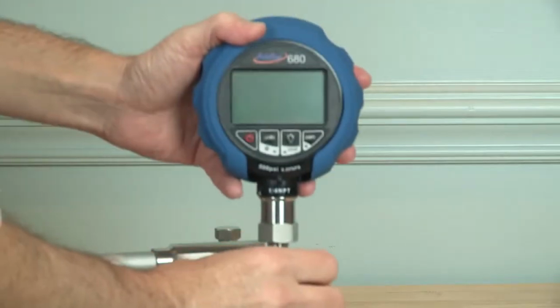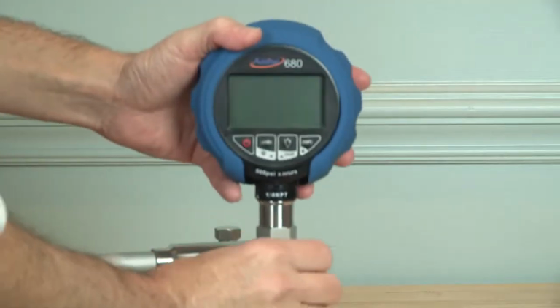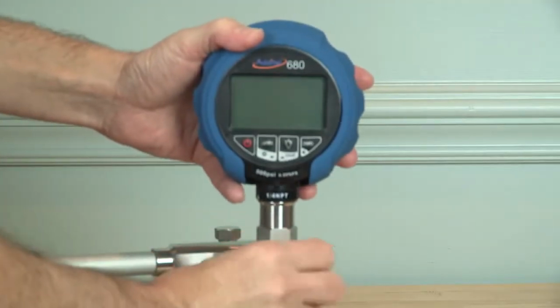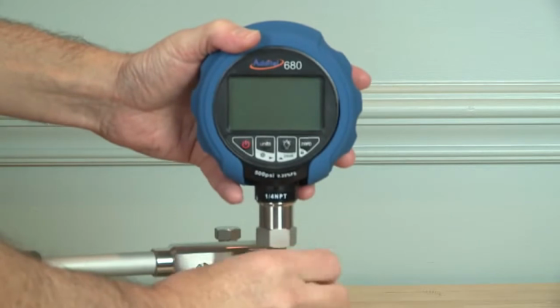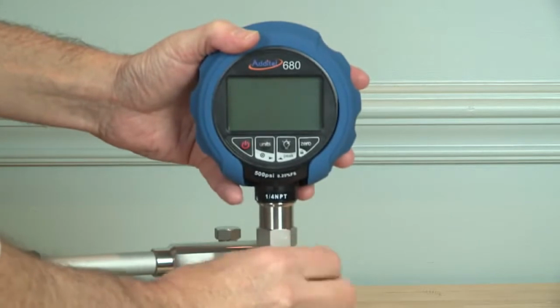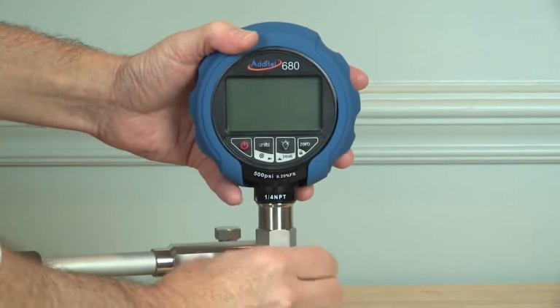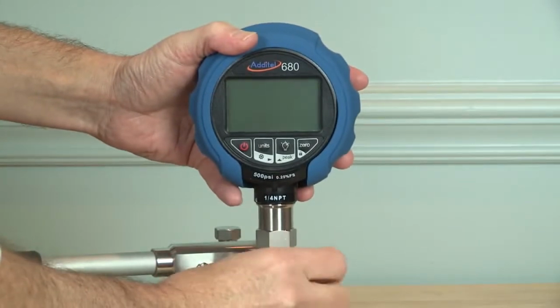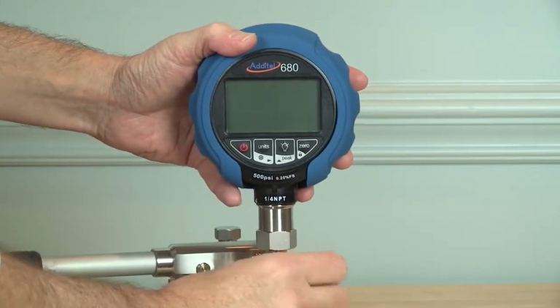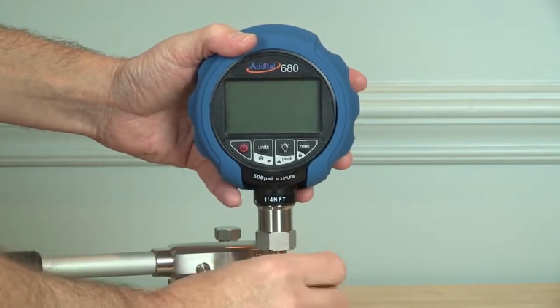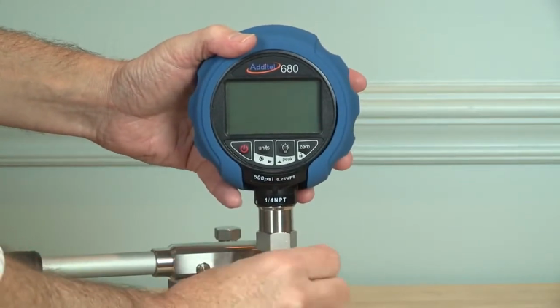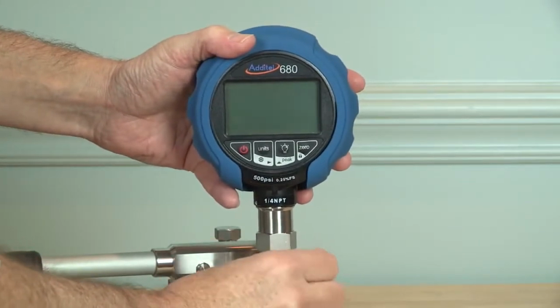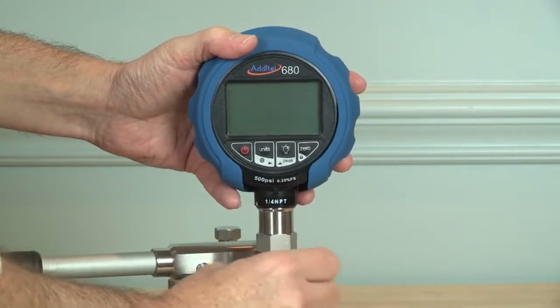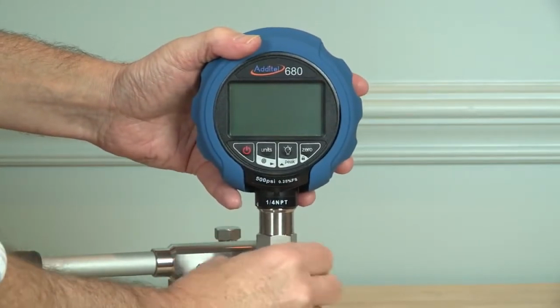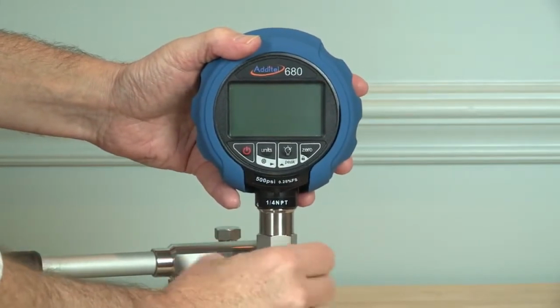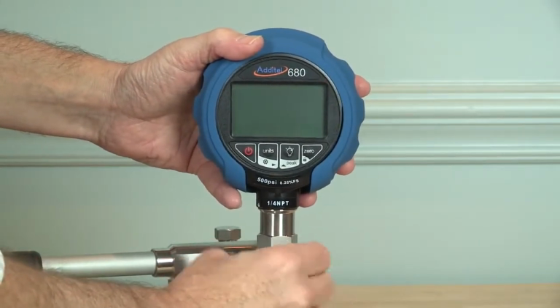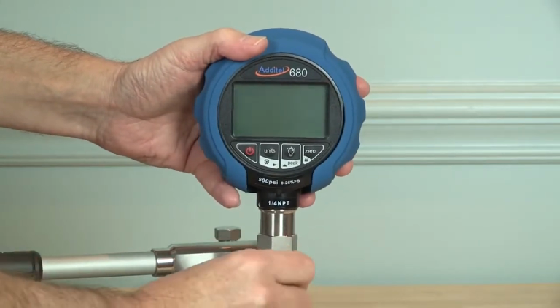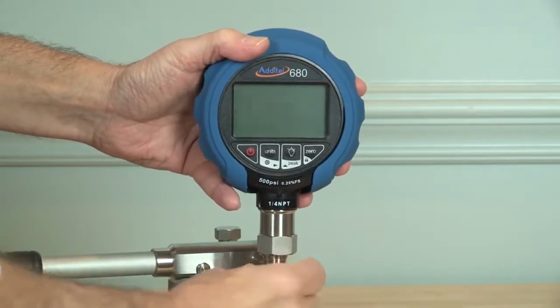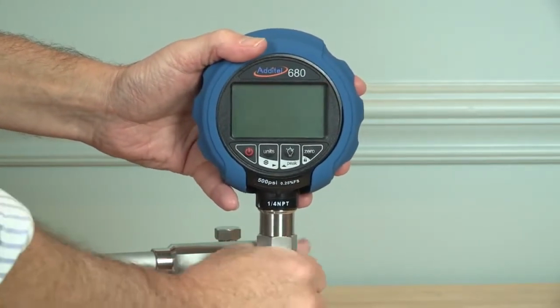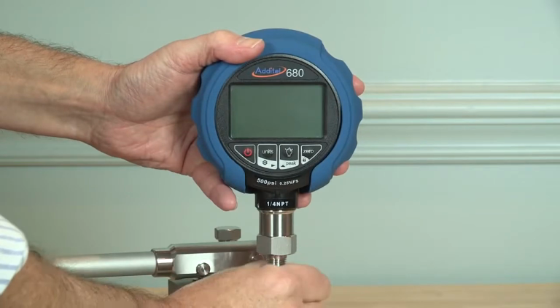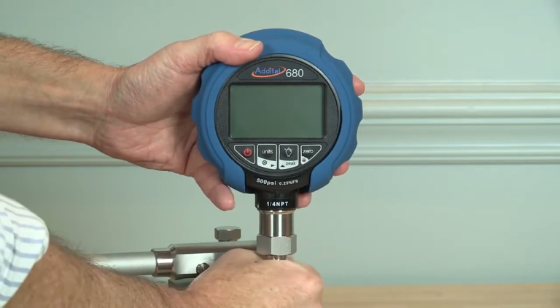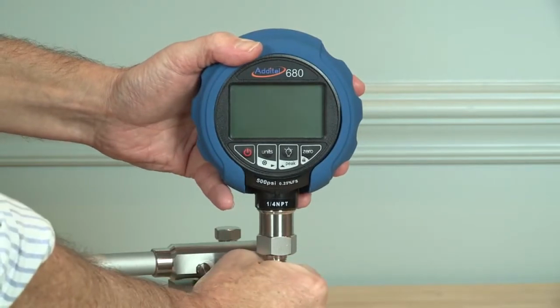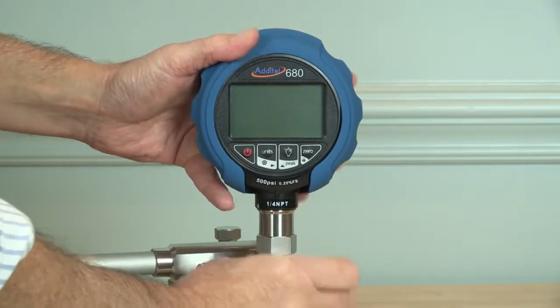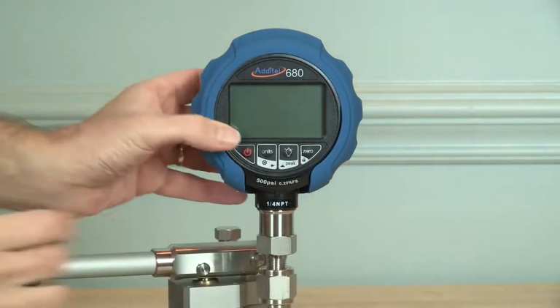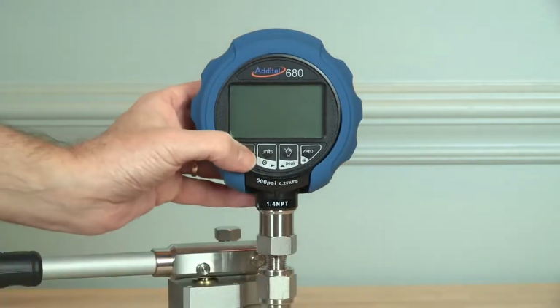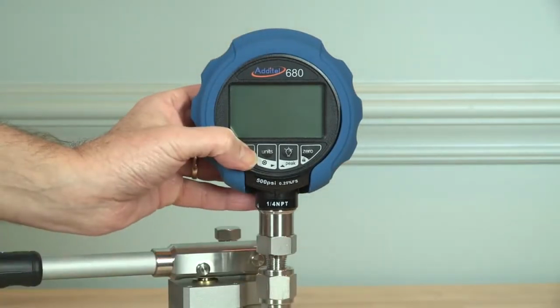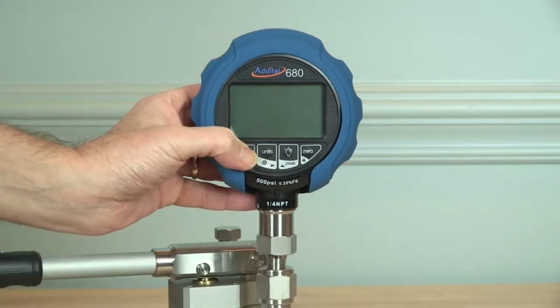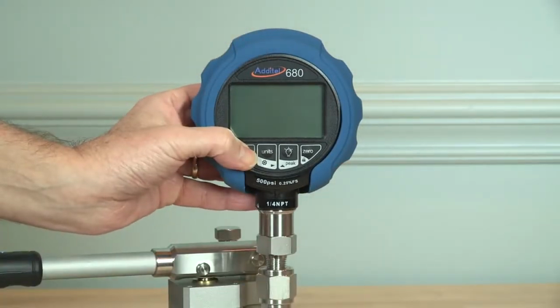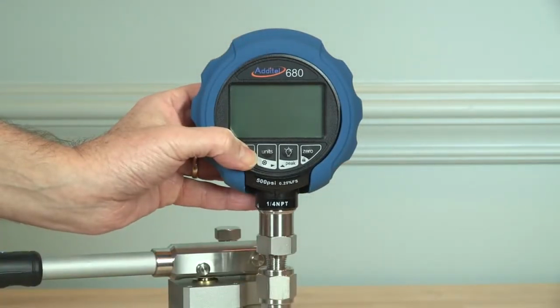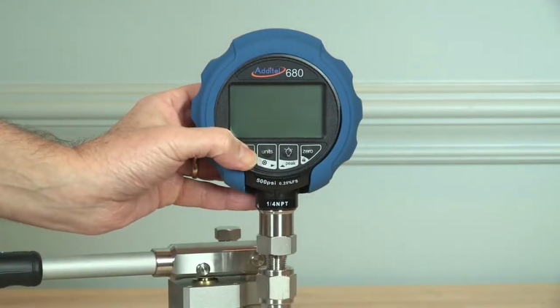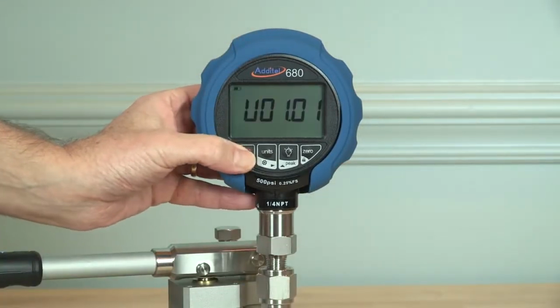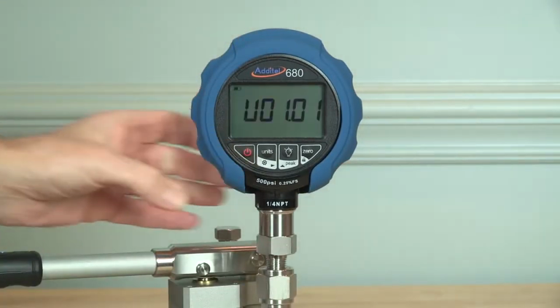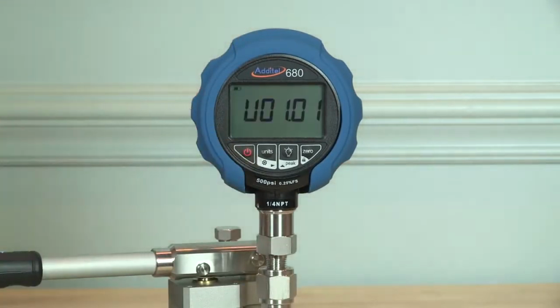Adytel ages all sensing elements before being built into a 680 gauge. This aging relieves stresses in the sensor and provides unequaled zero stability that you can see on power up with any range.